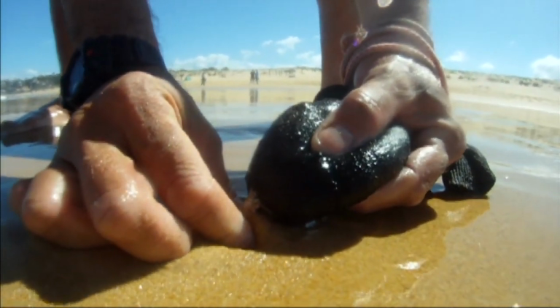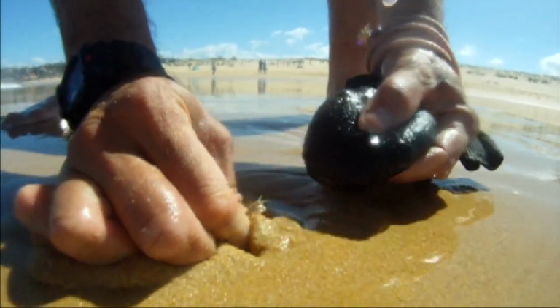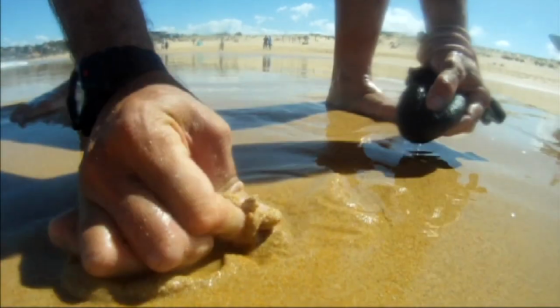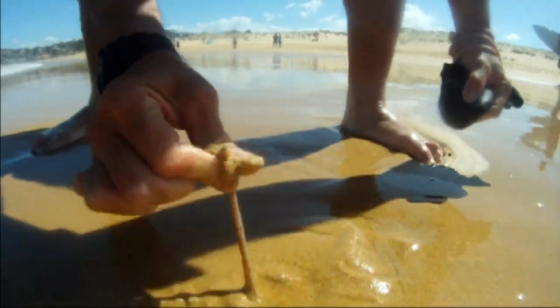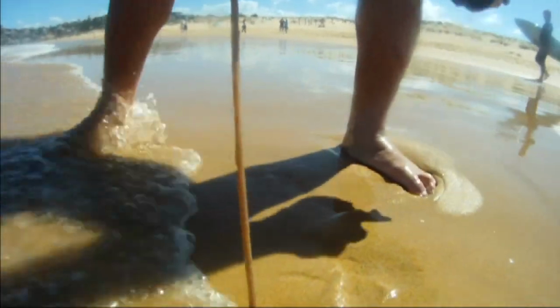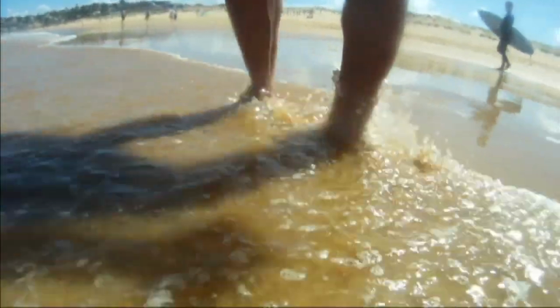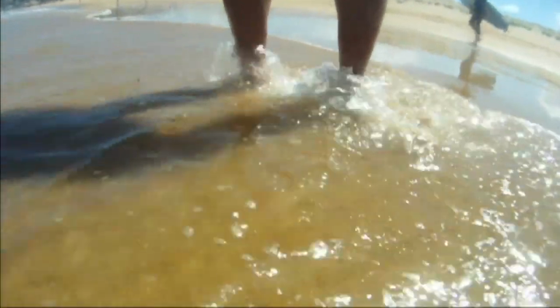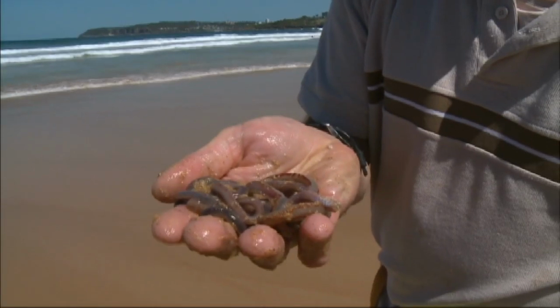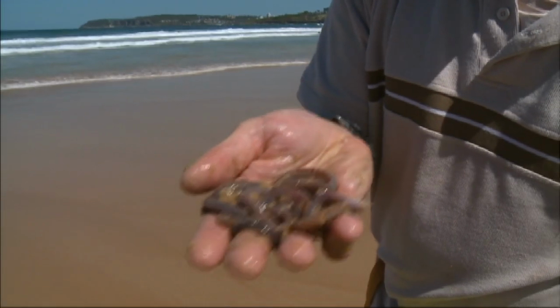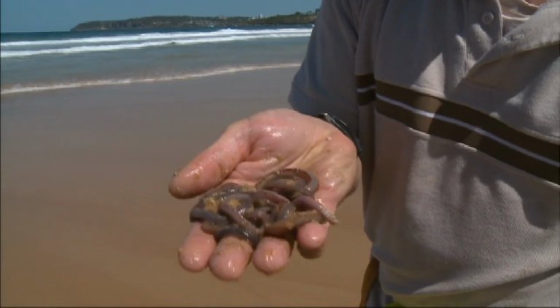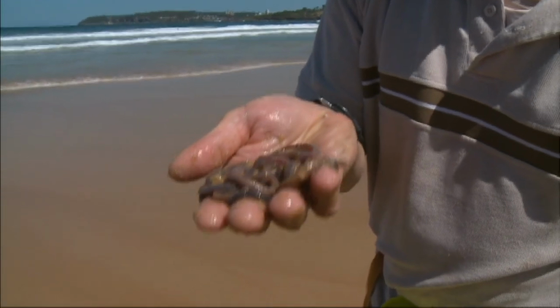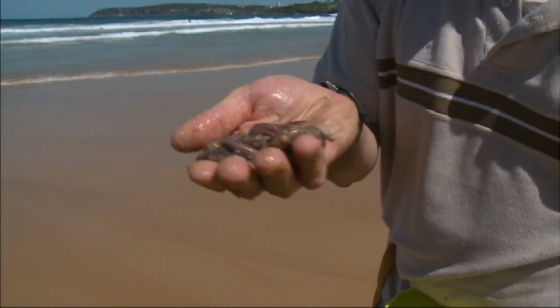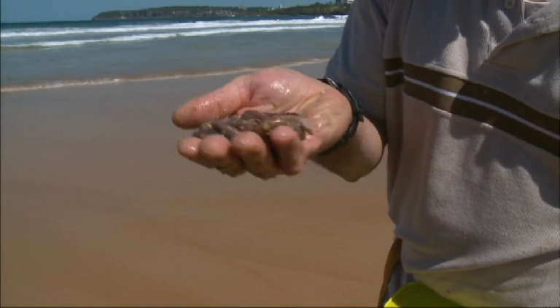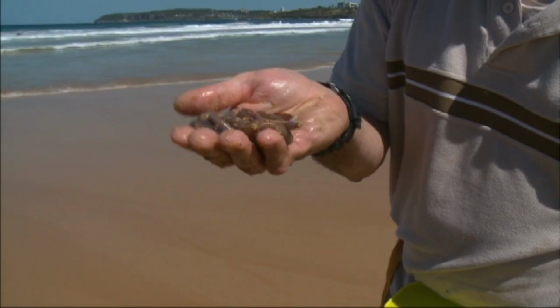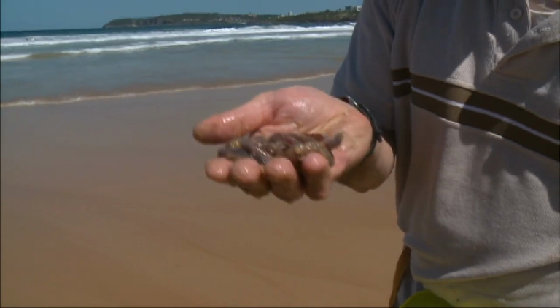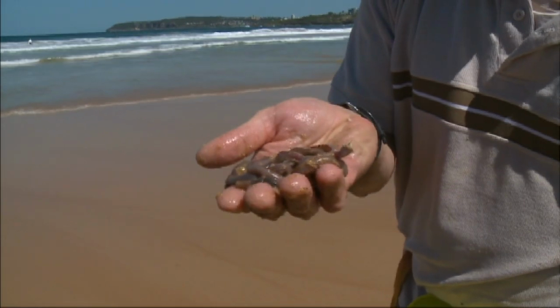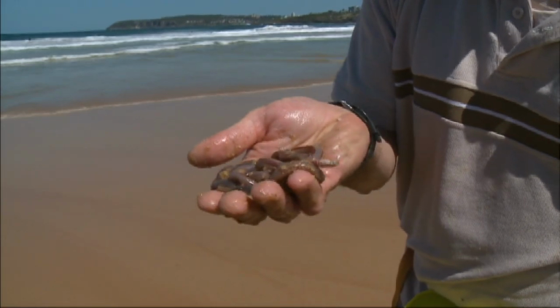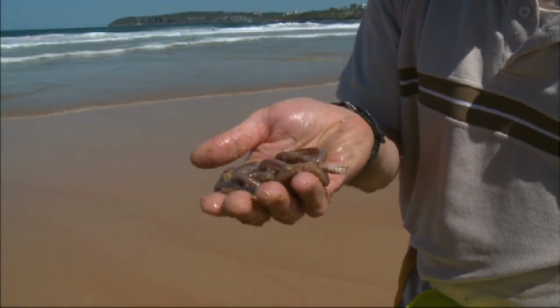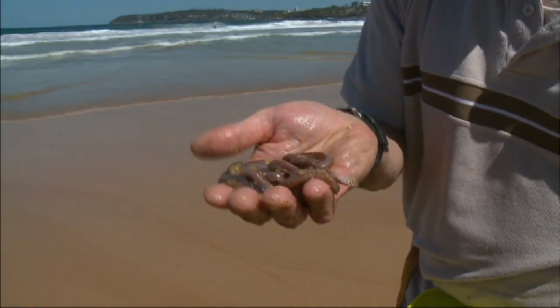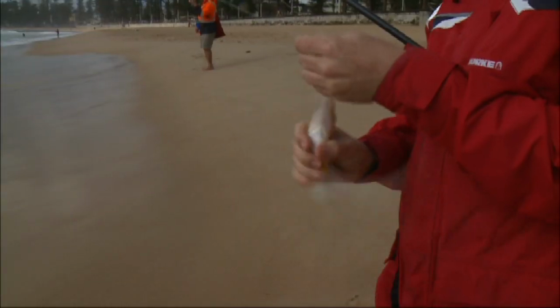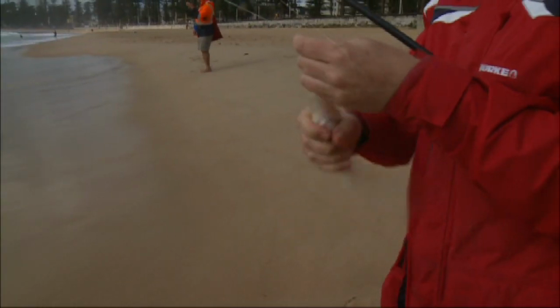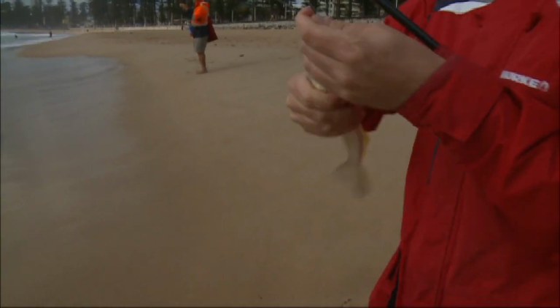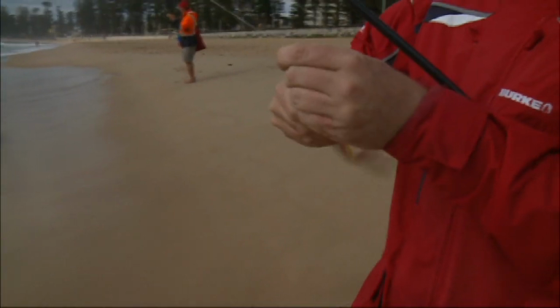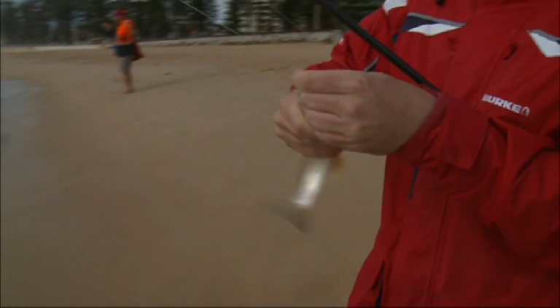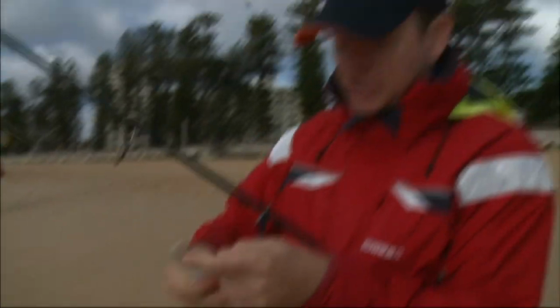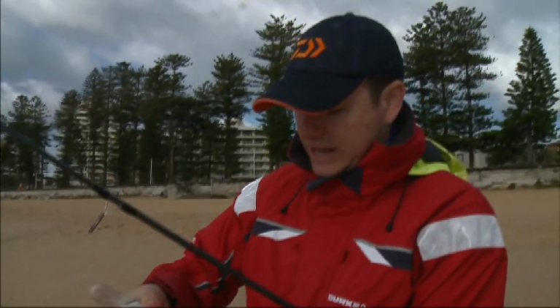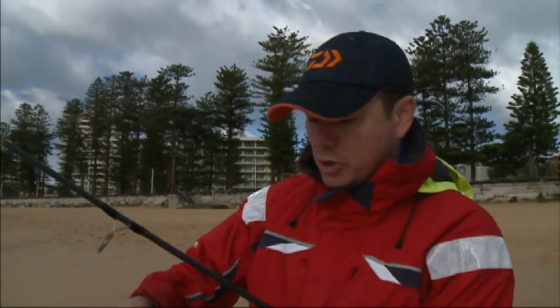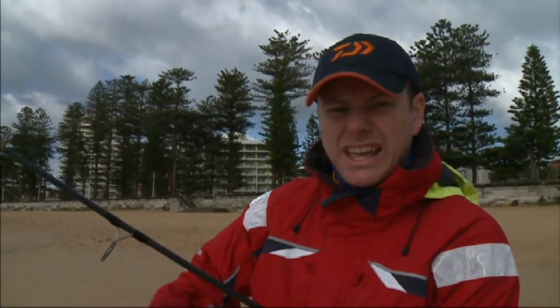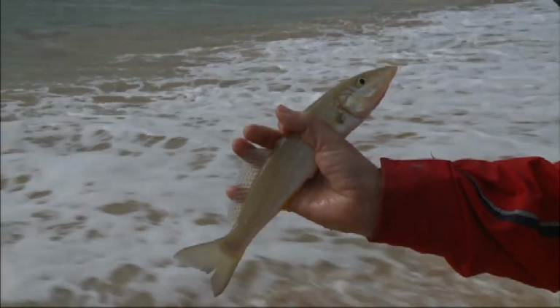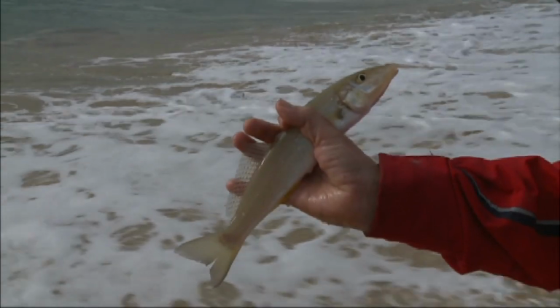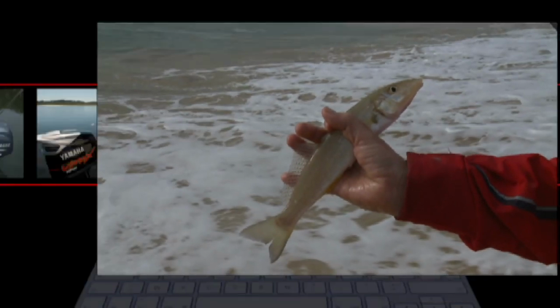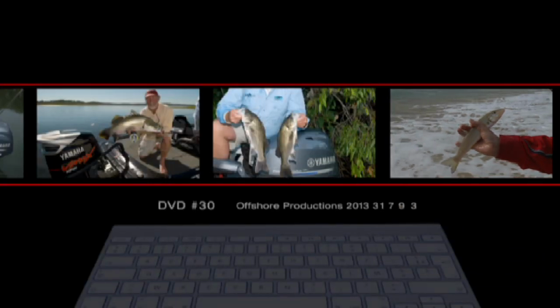That's enough bait. If you're out on a holiday and you become savvy enough, you can get enough bait within half an hour or so. These guys are absolutely sensational eating, and out of this beautiful, clean, clear water, they taste fantastic too.